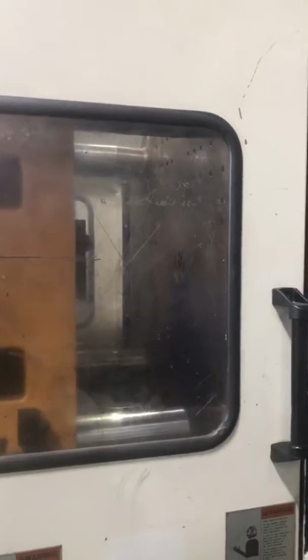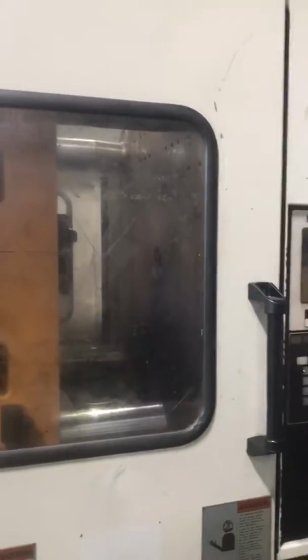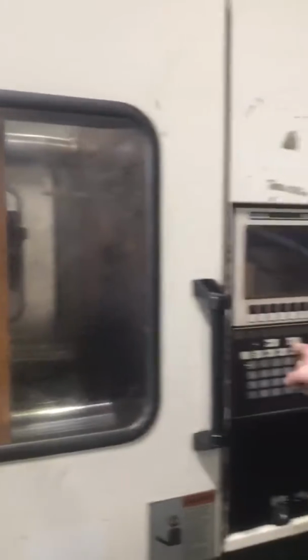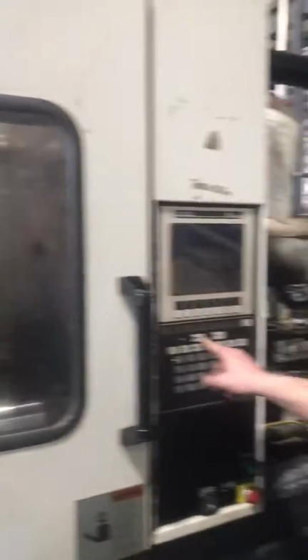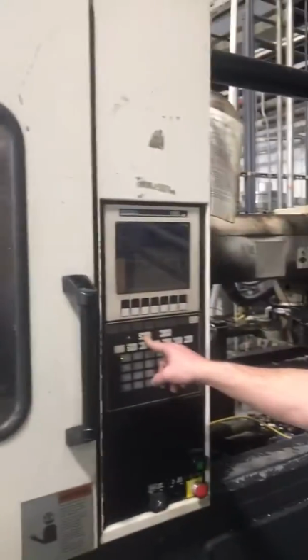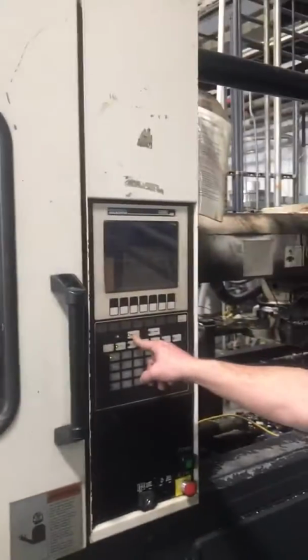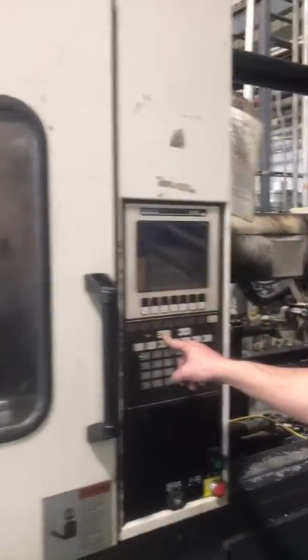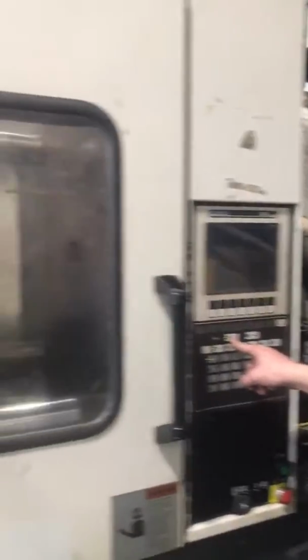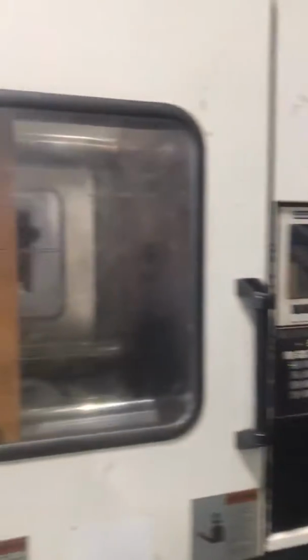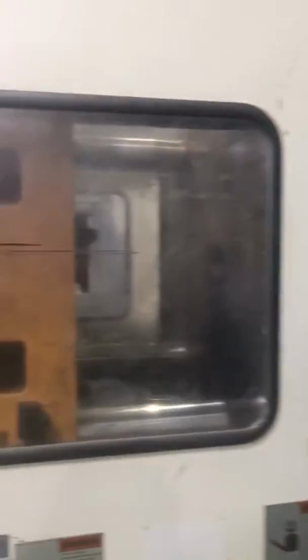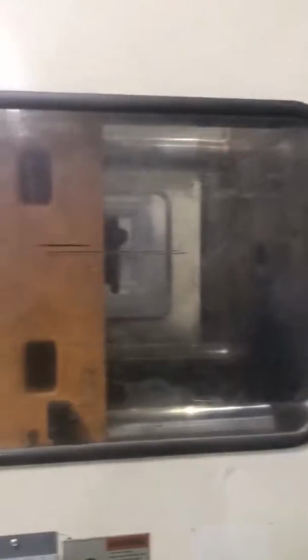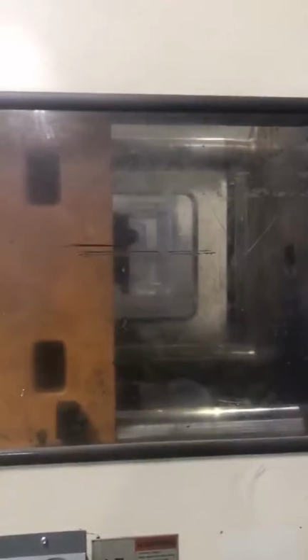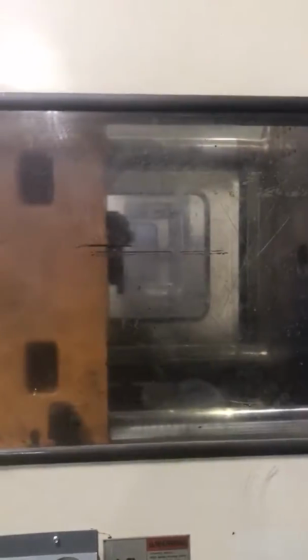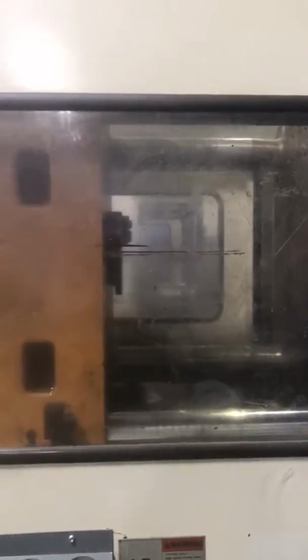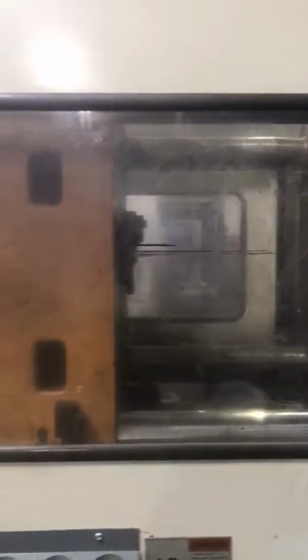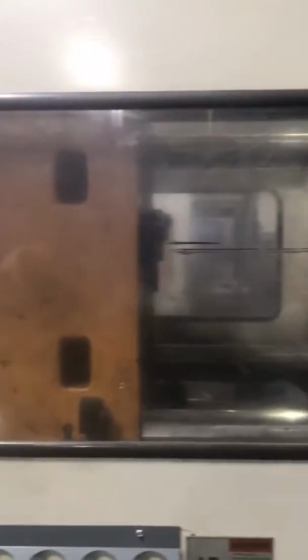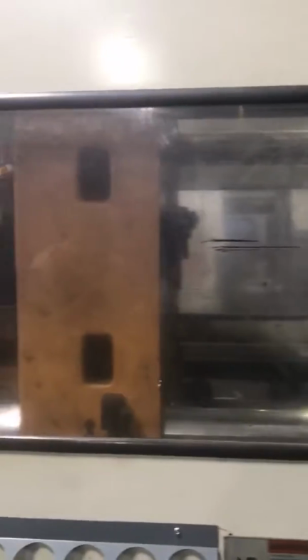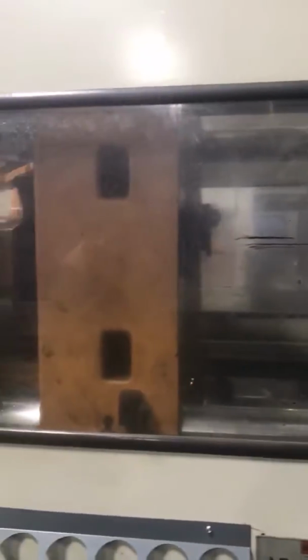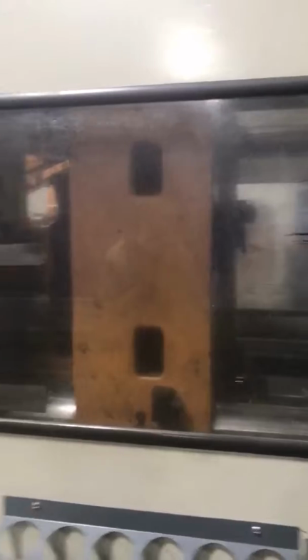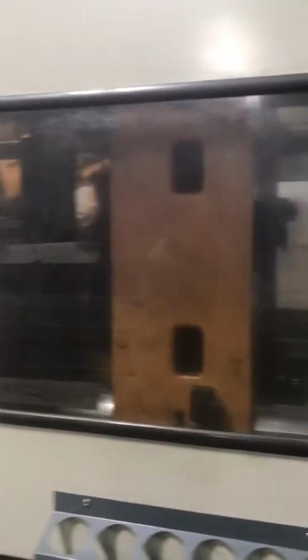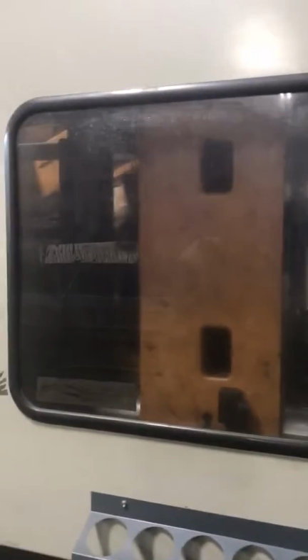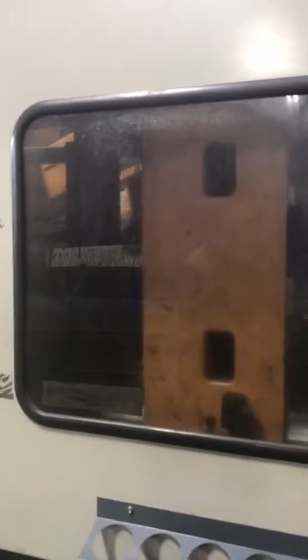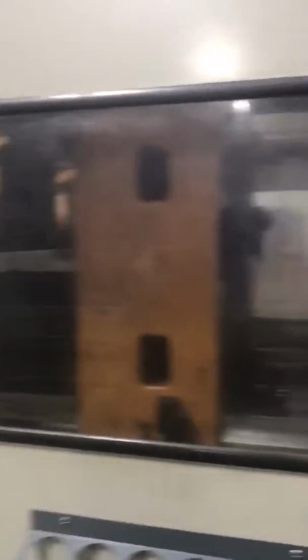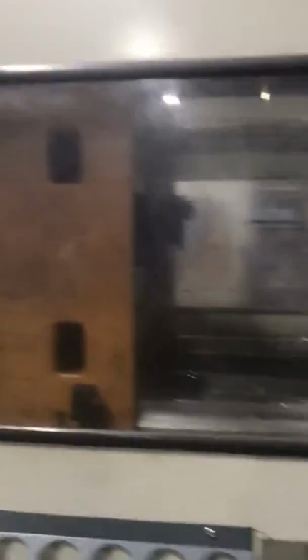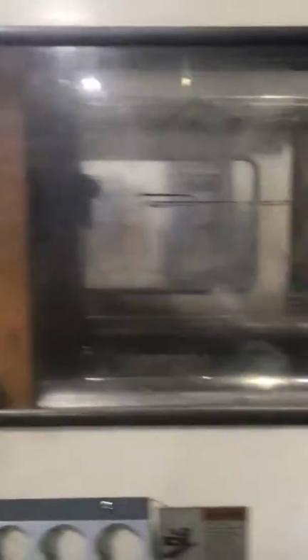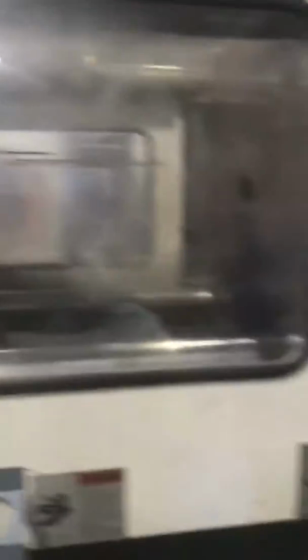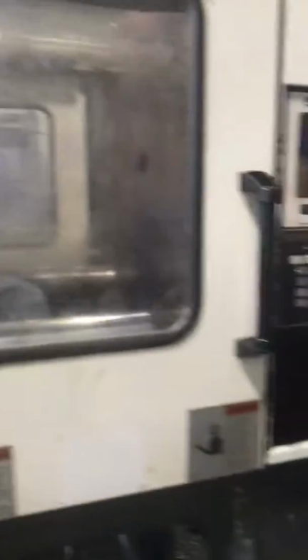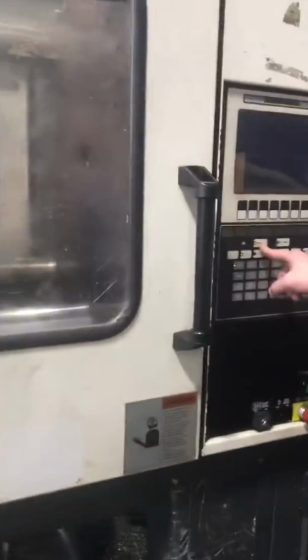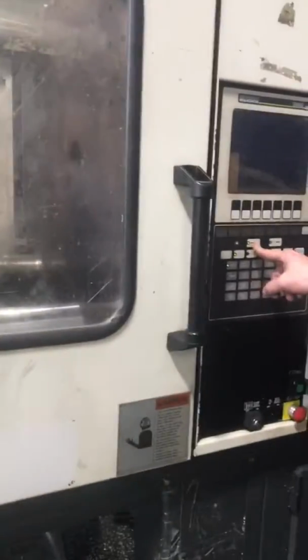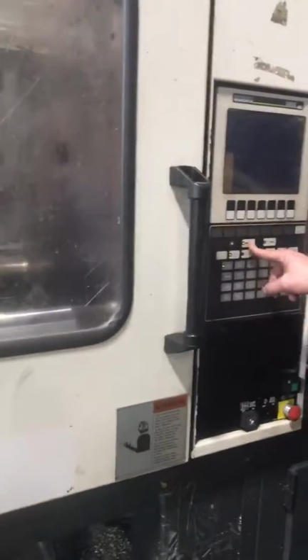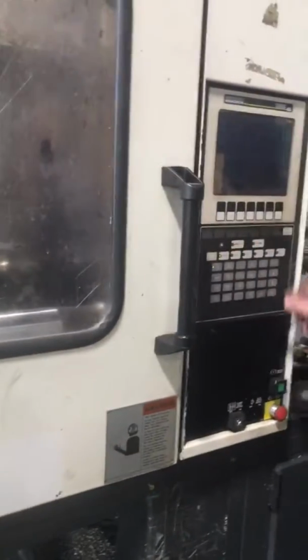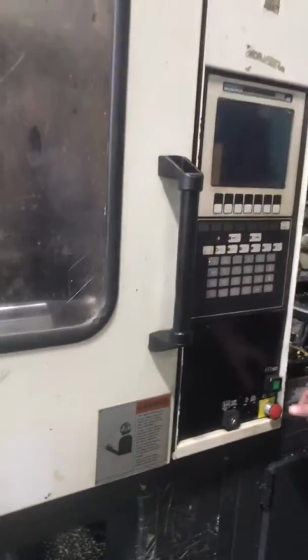Open it. Okay, disconnected, ready to move. Thank you. Here we go.